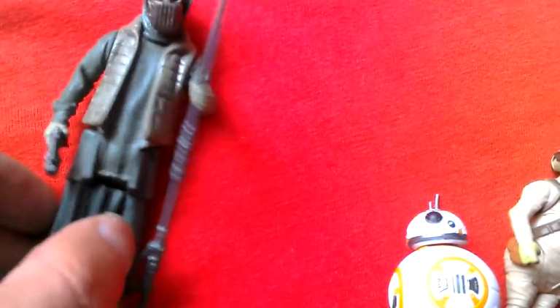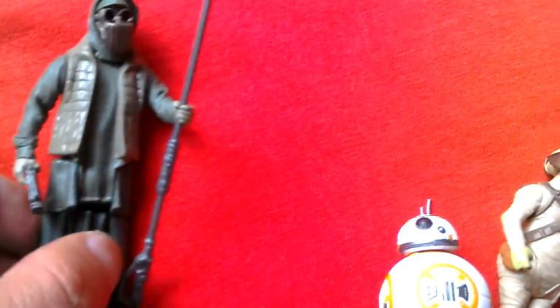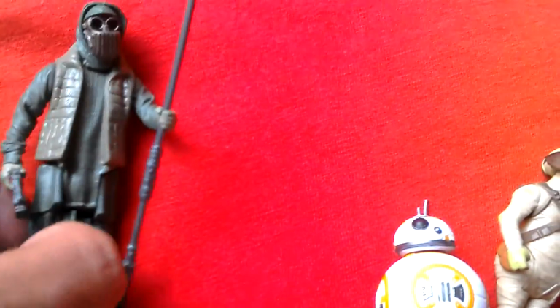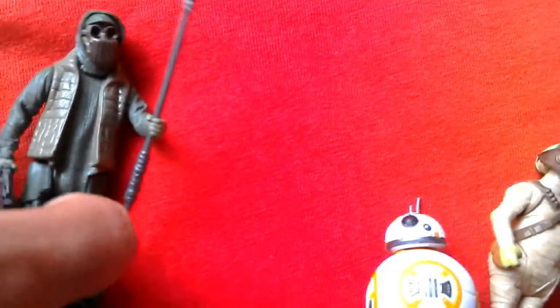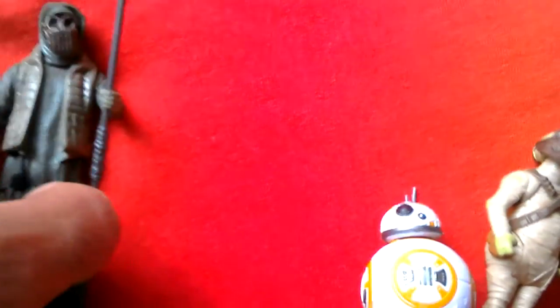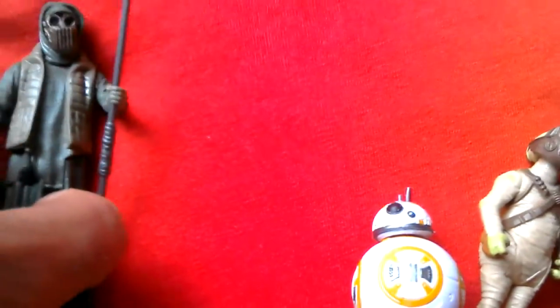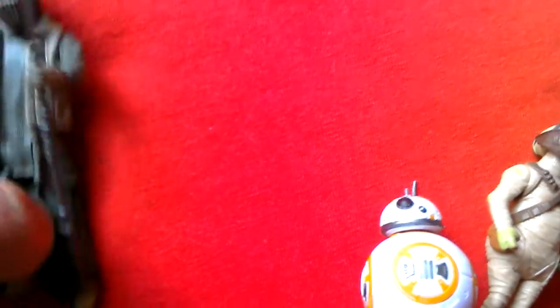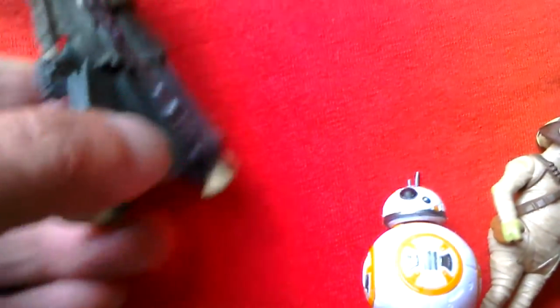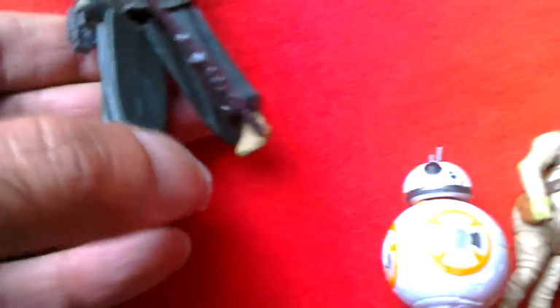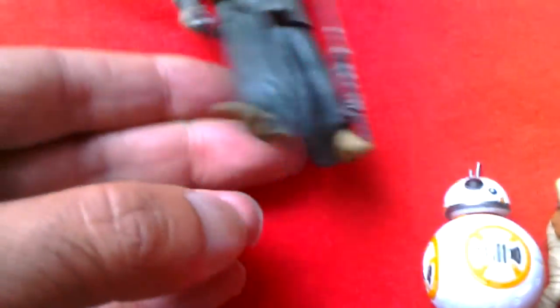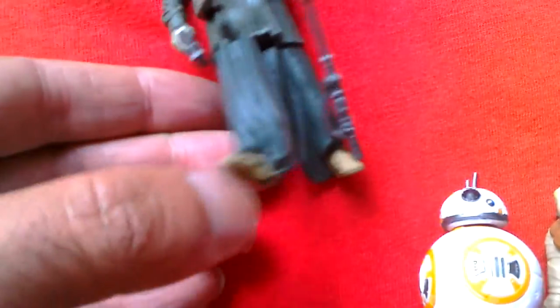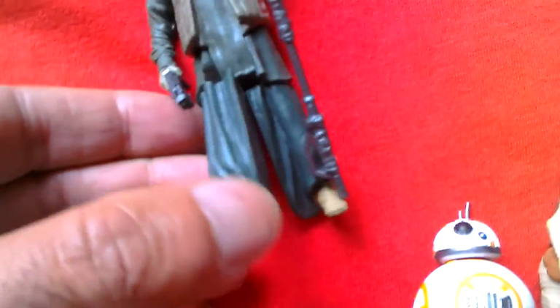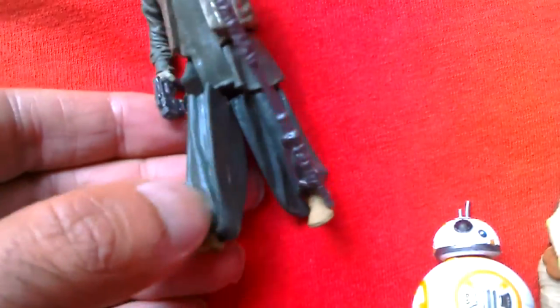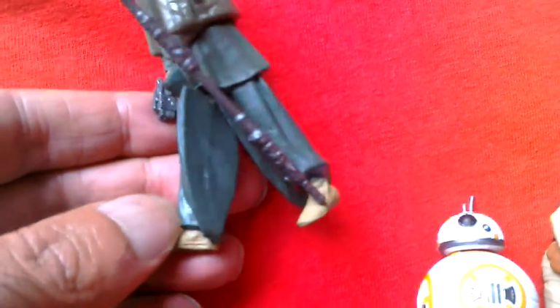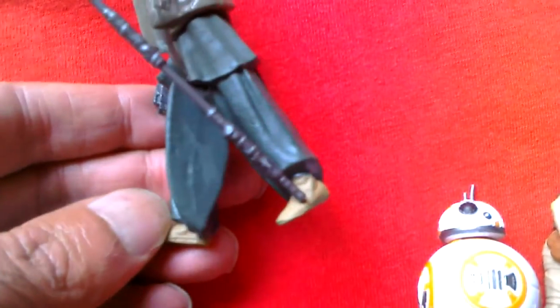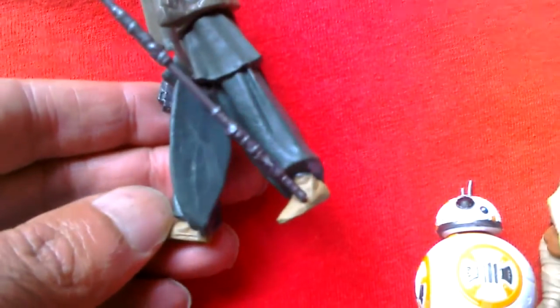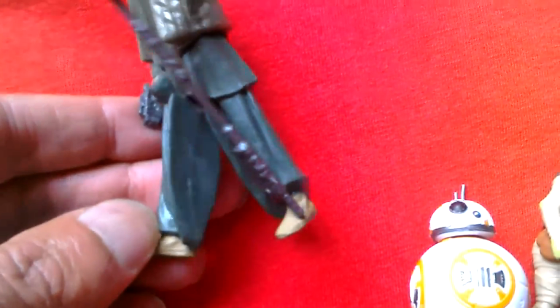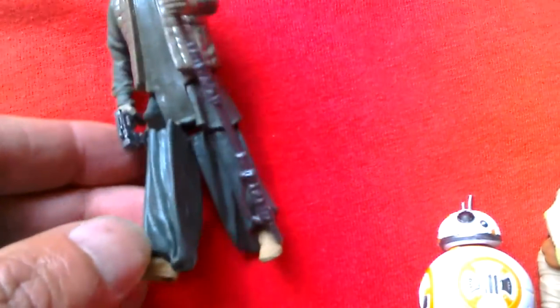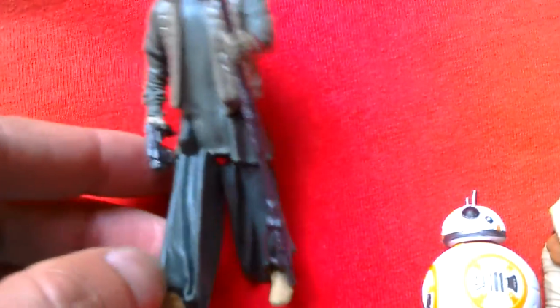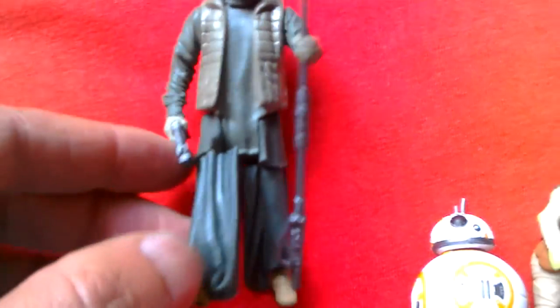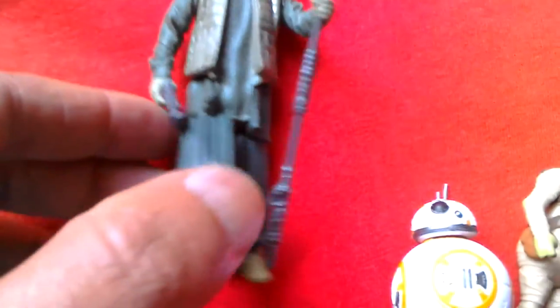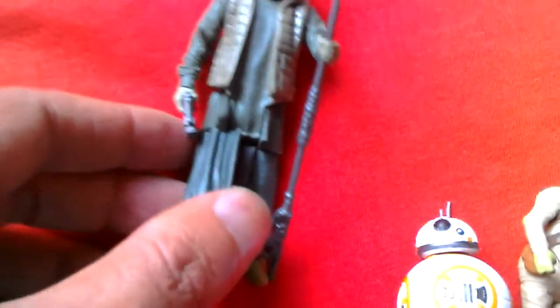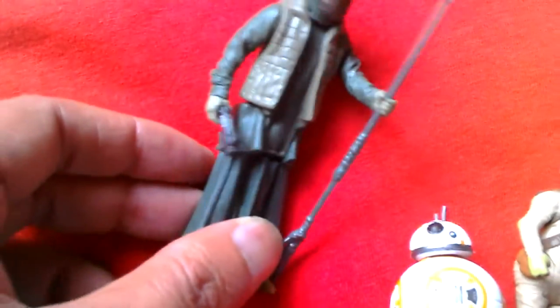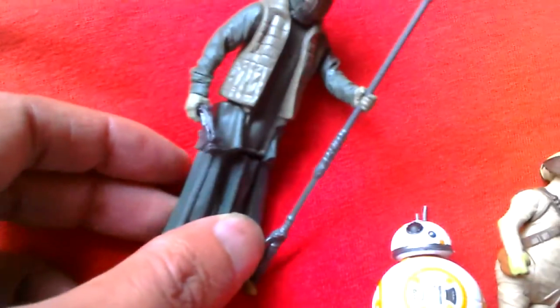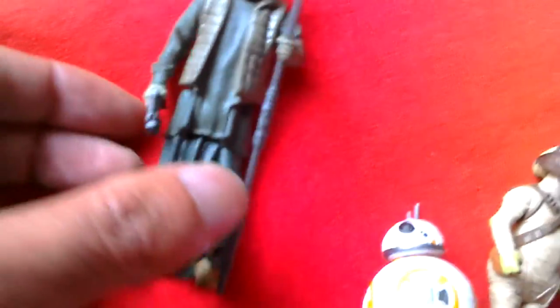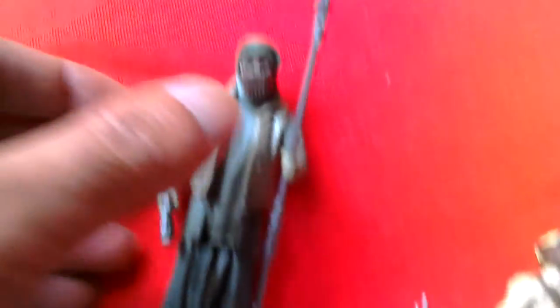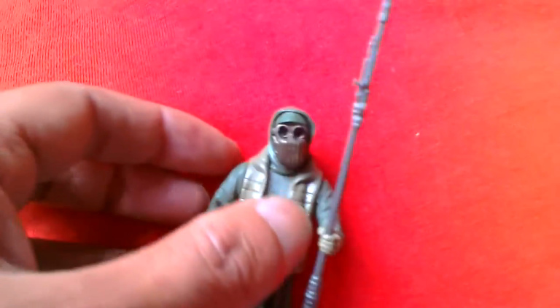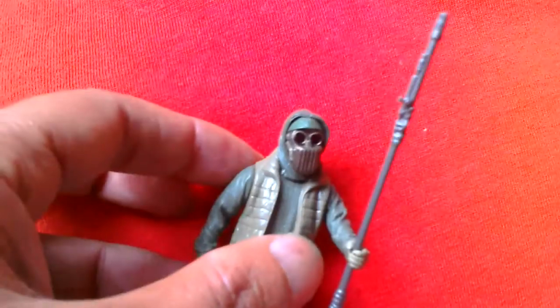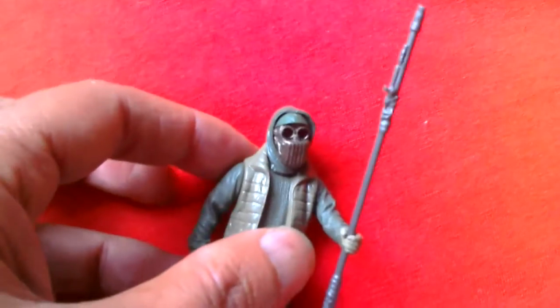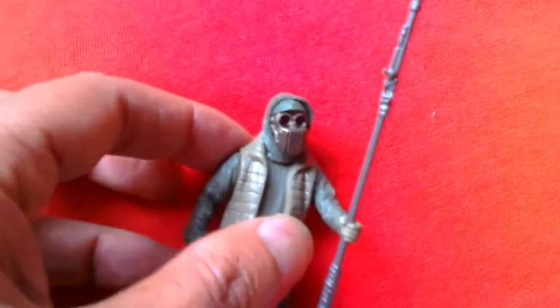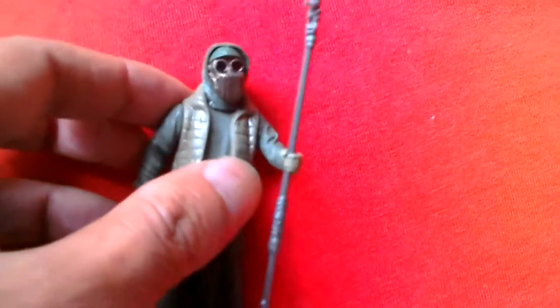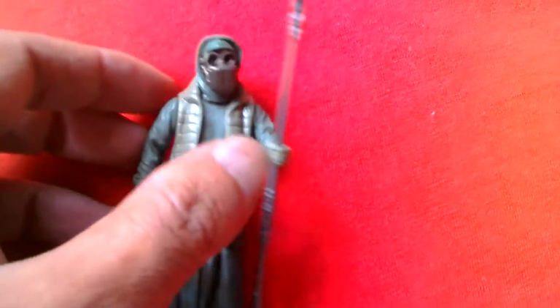If you move the leg forward, you can see that it's not sculpted - it's just flat. That's Unka's Thug.